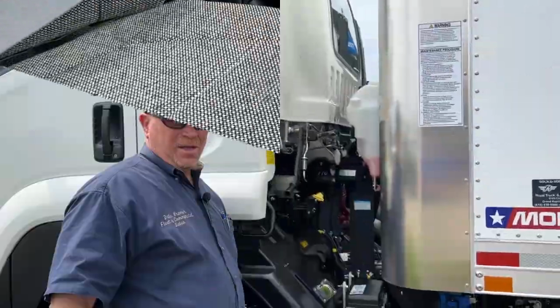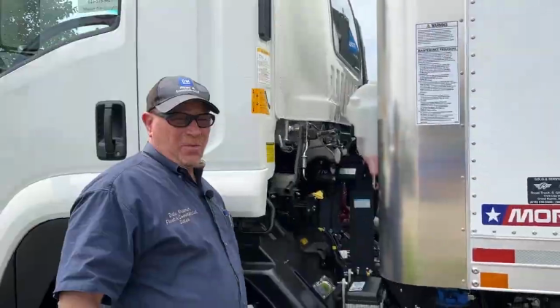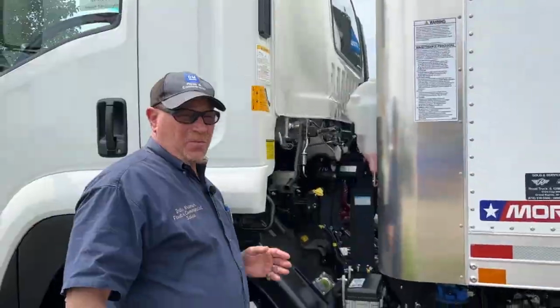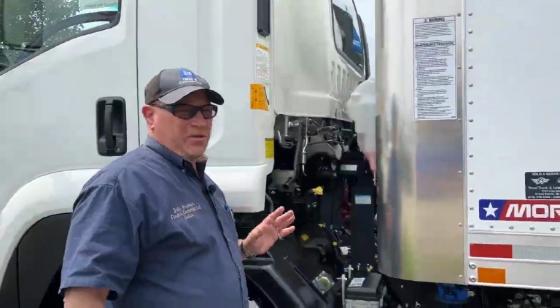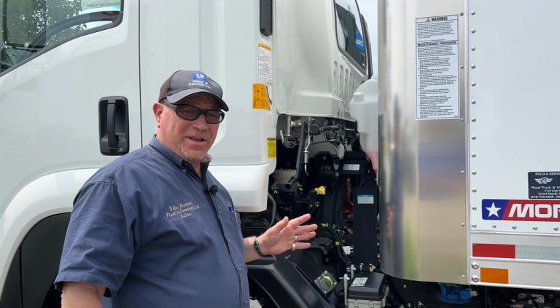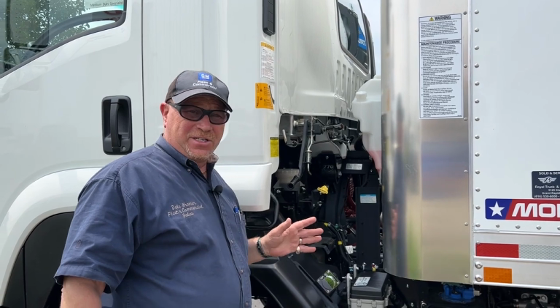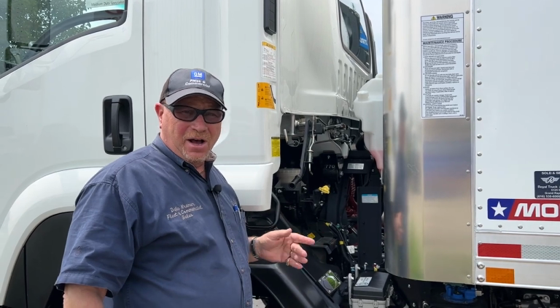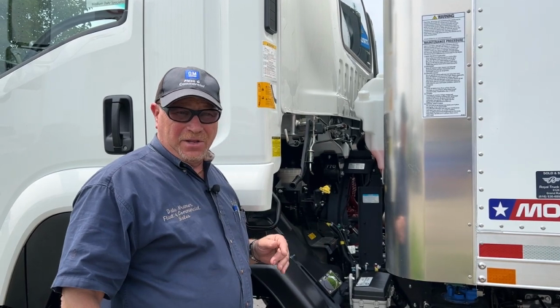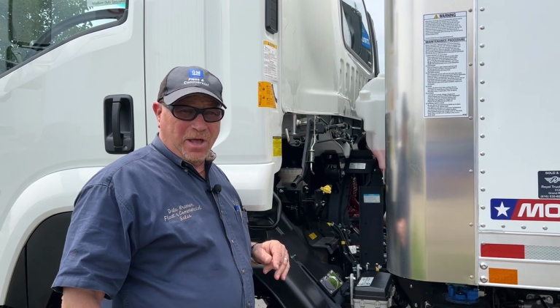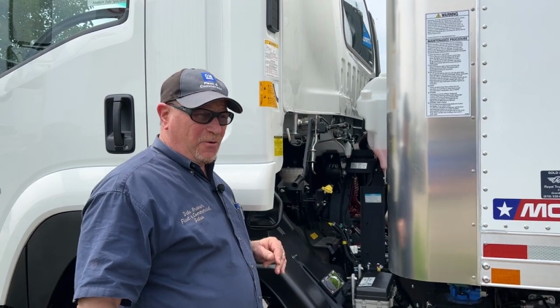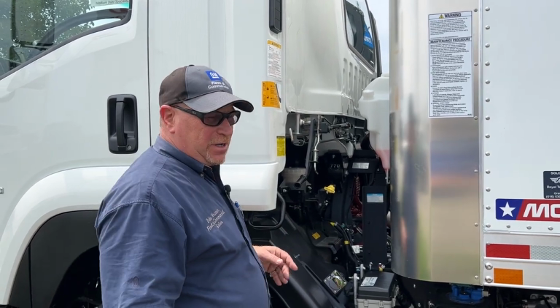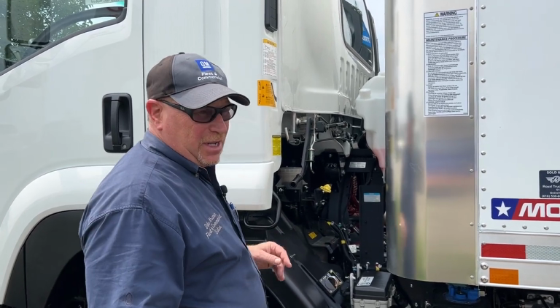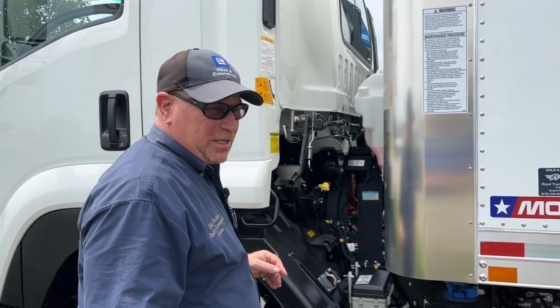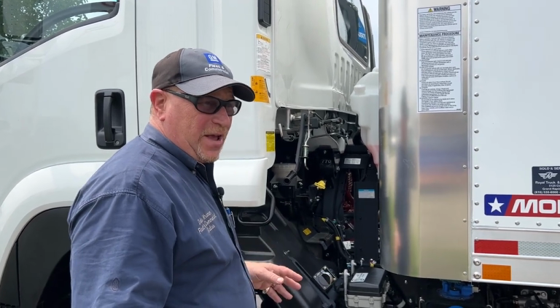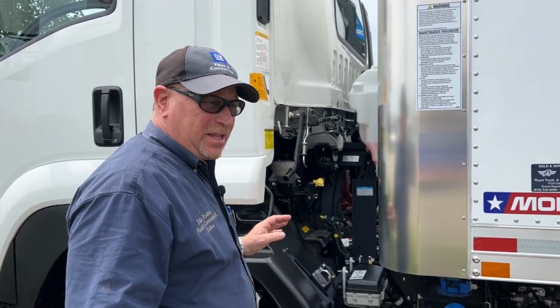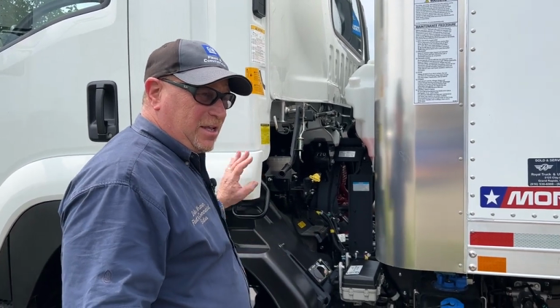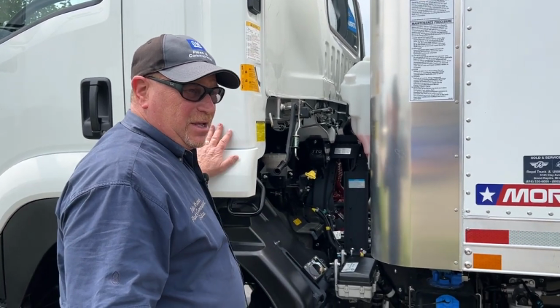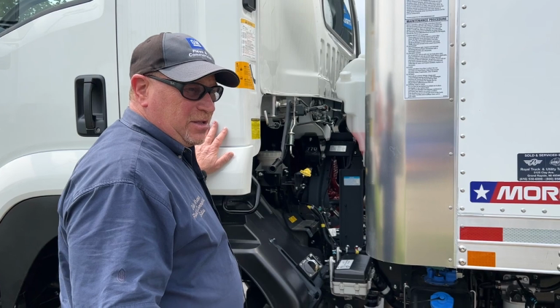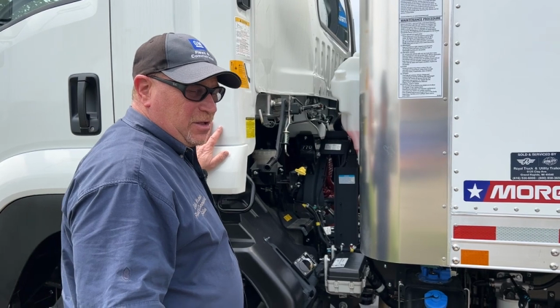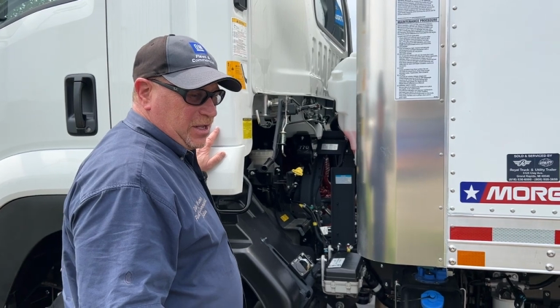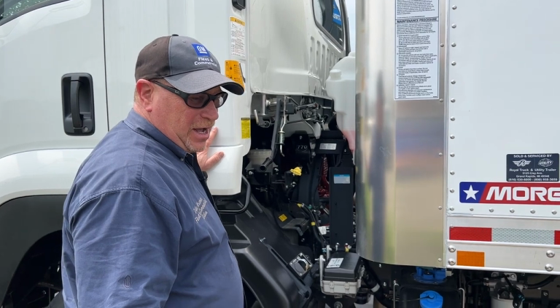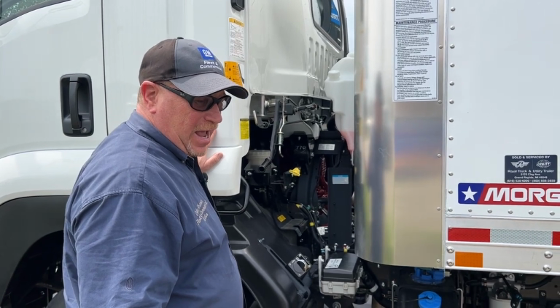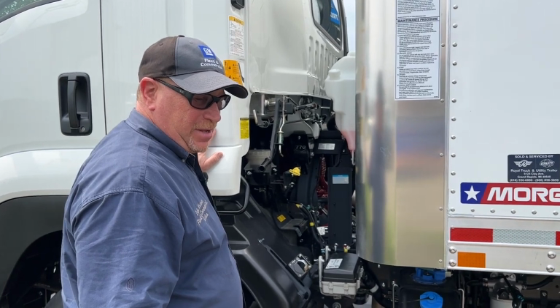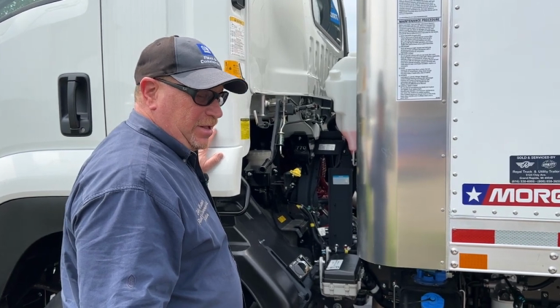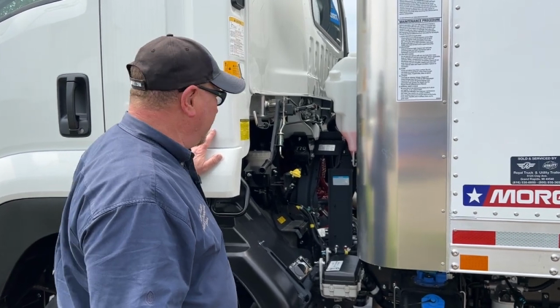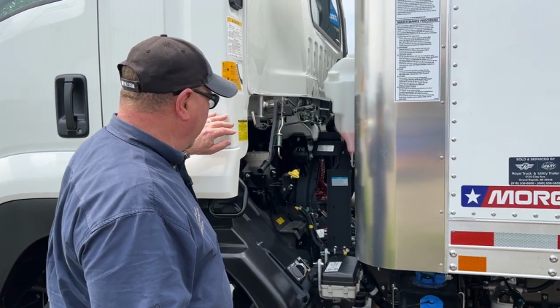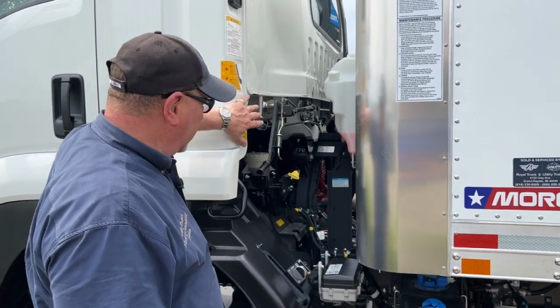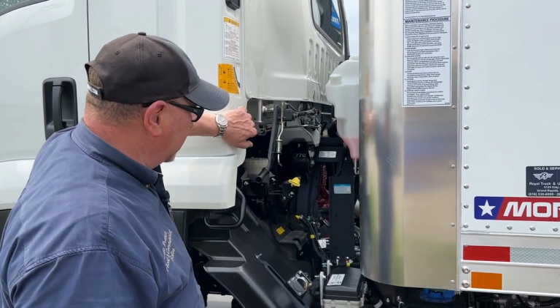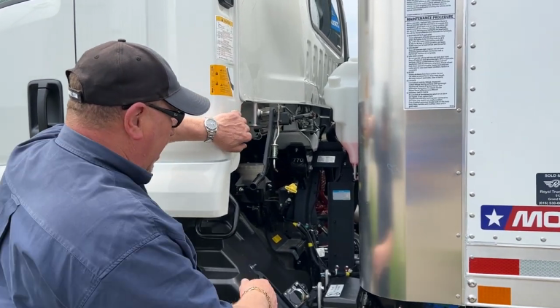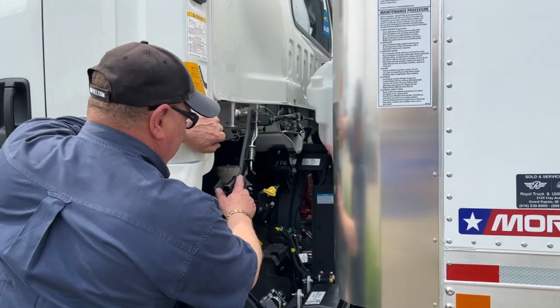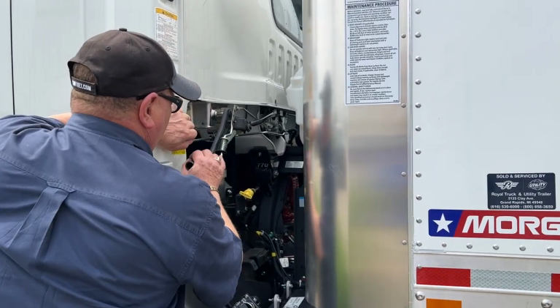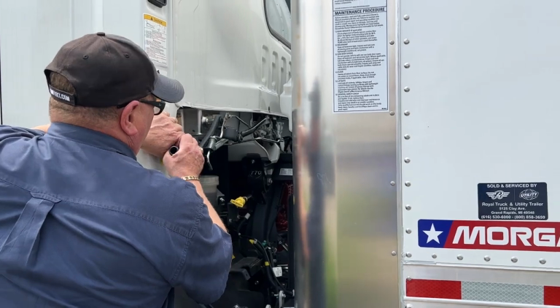So one of the big advantages of the low cab forward is the fact that the cab can tilt up and over — there's a latch, pull up.